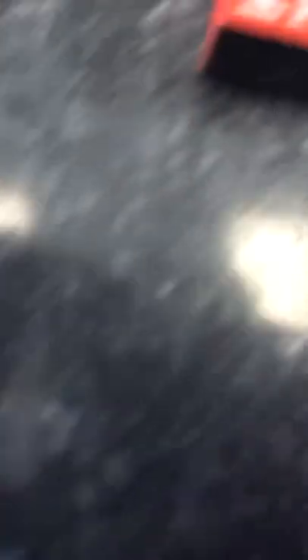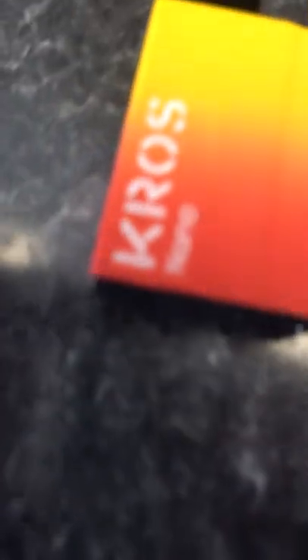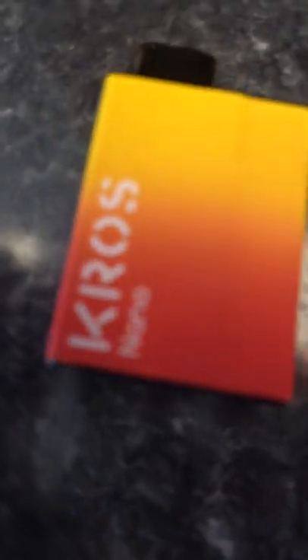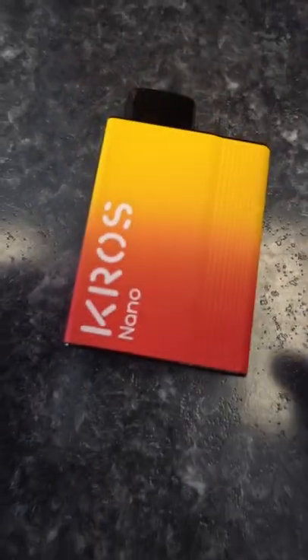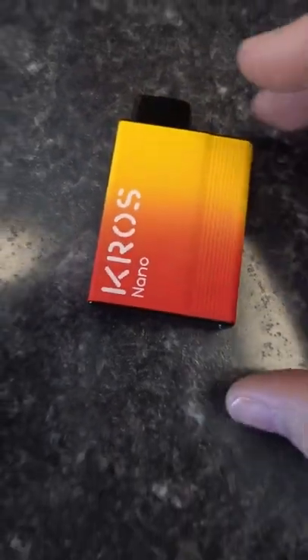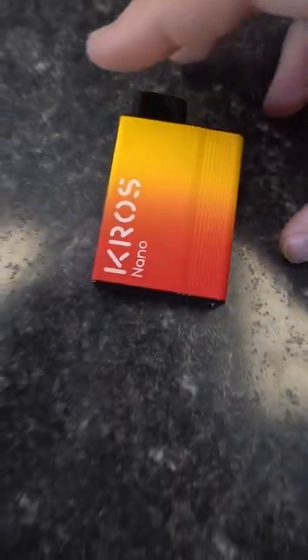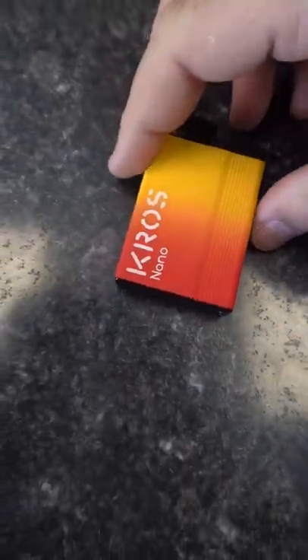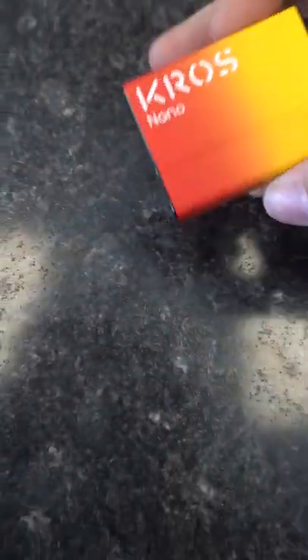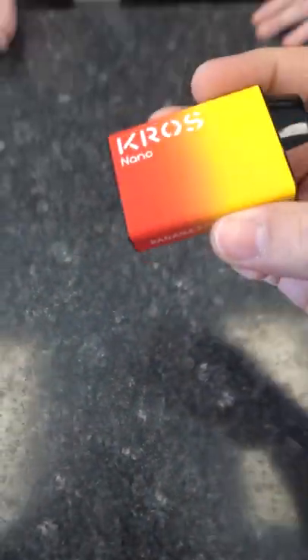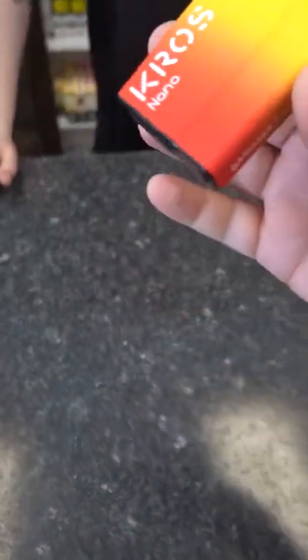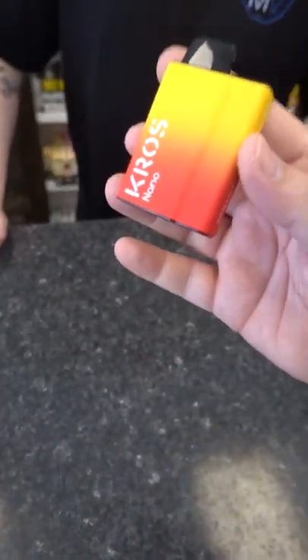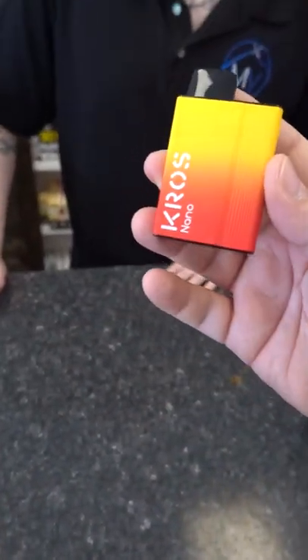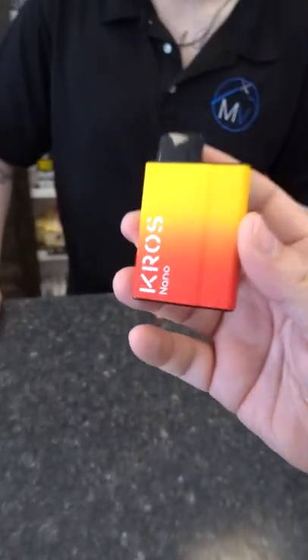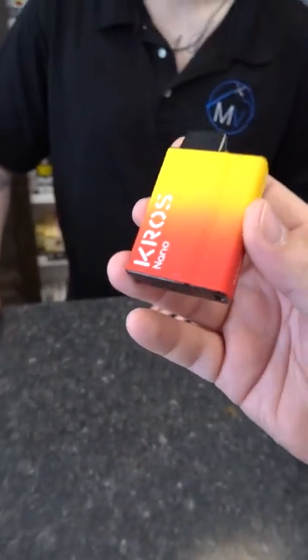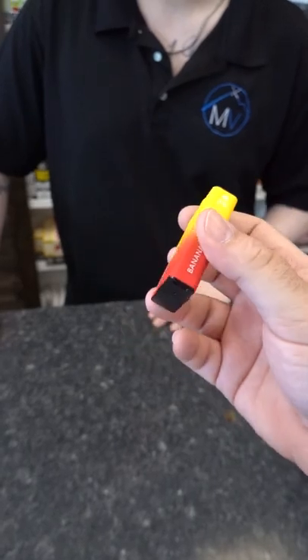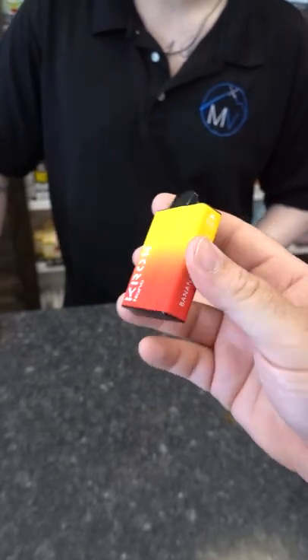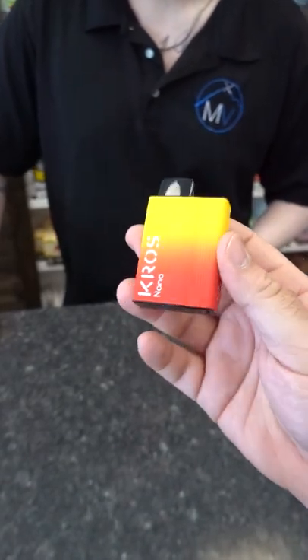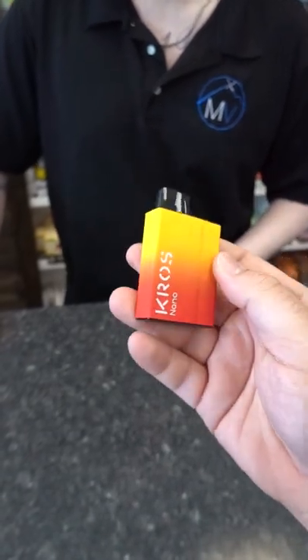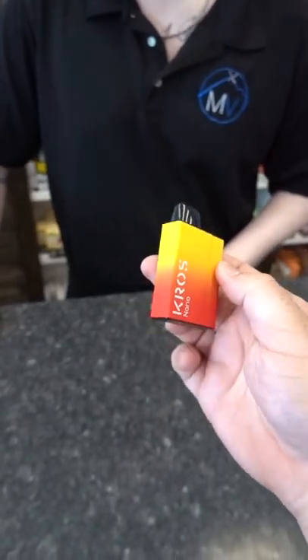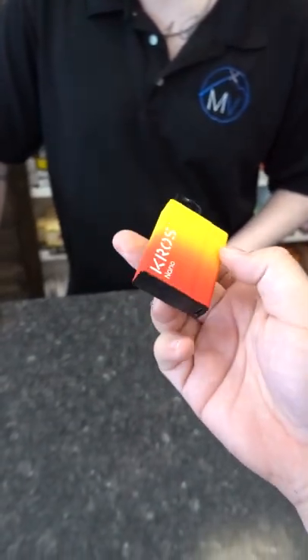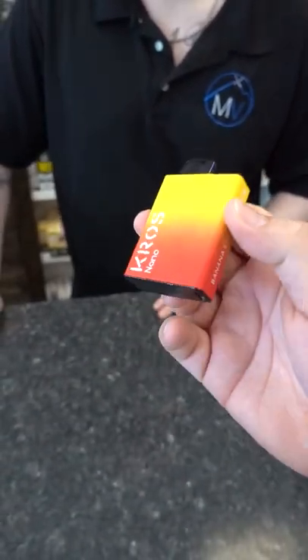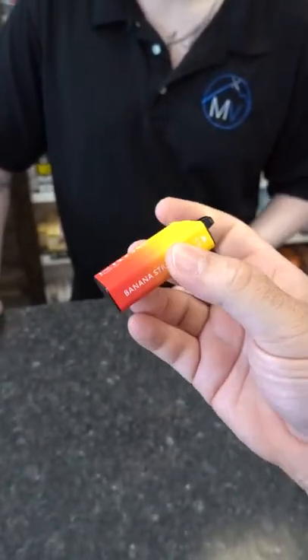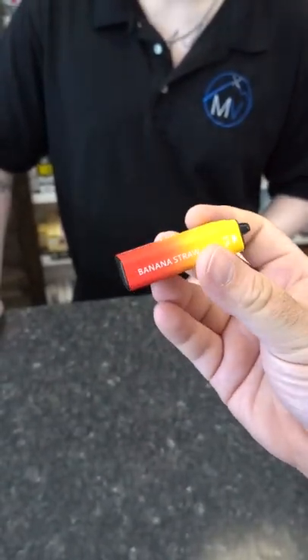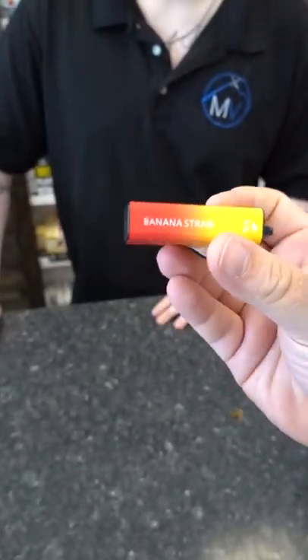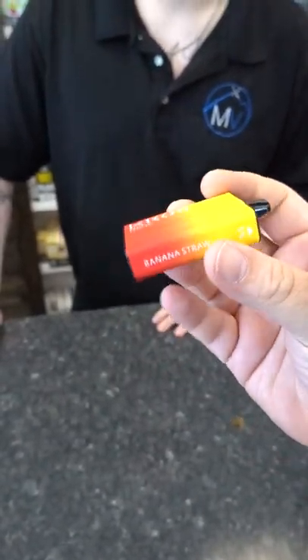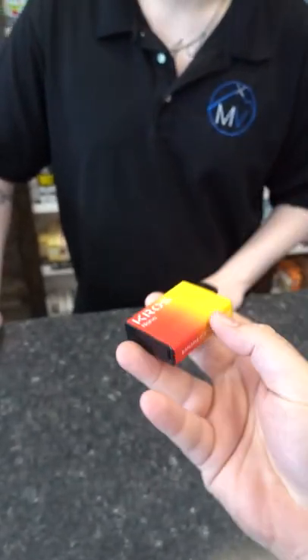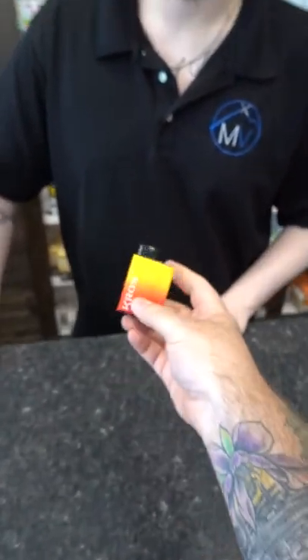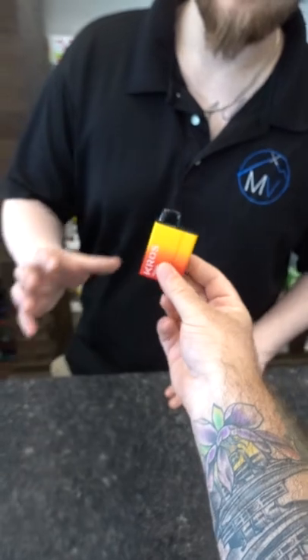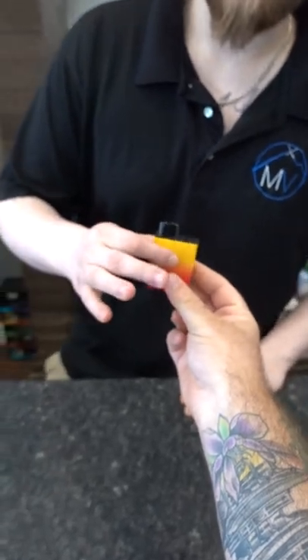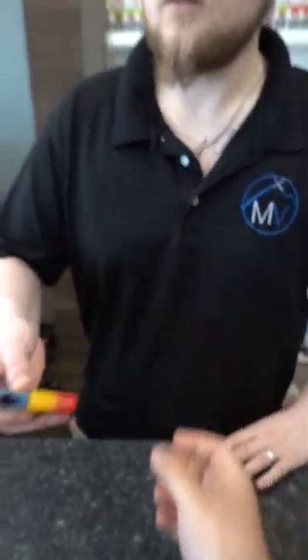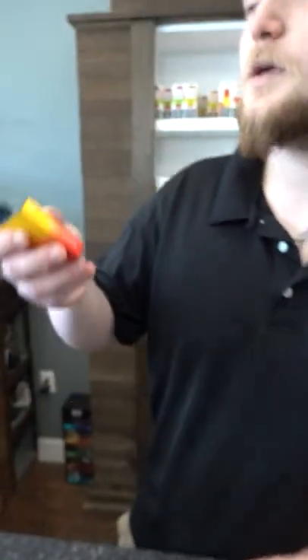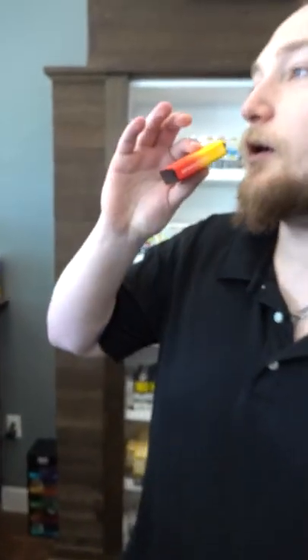New disposable for you guys. This is the Cross Nano — a USB-C rechargeable disposable with a 650 mAh battery and 13 mL of e-liquid in strawberry banana flavor. JP, go ahead and try that for them.